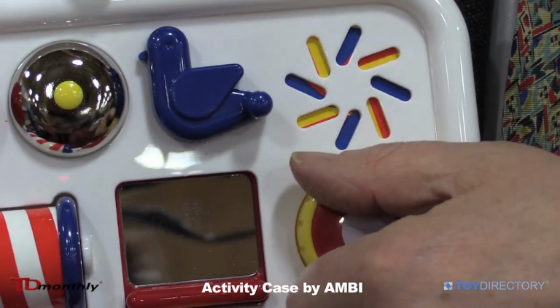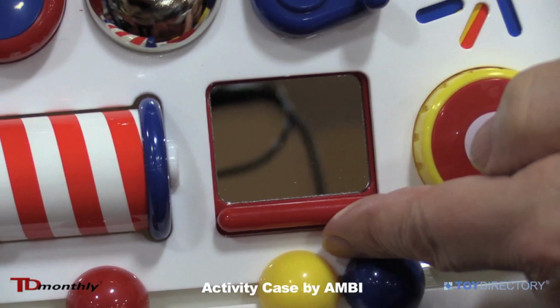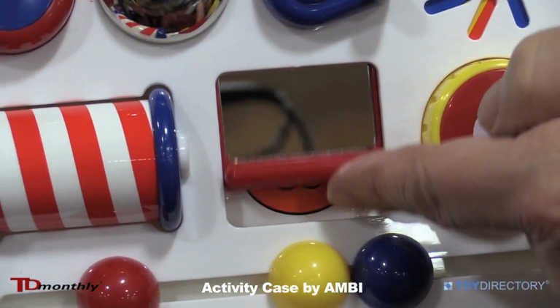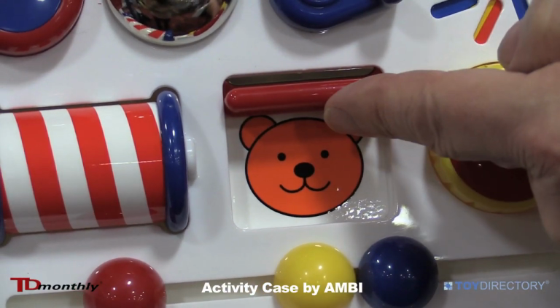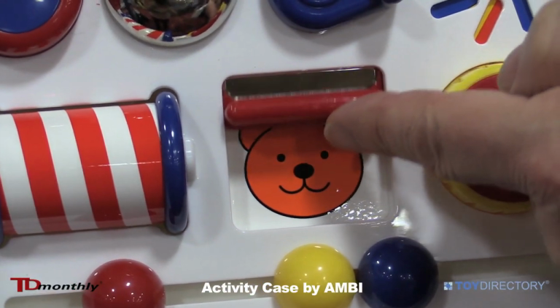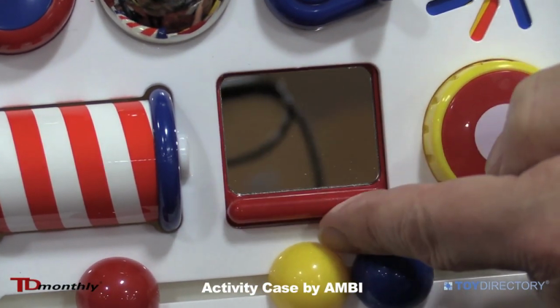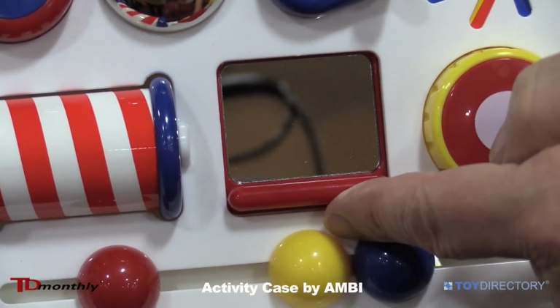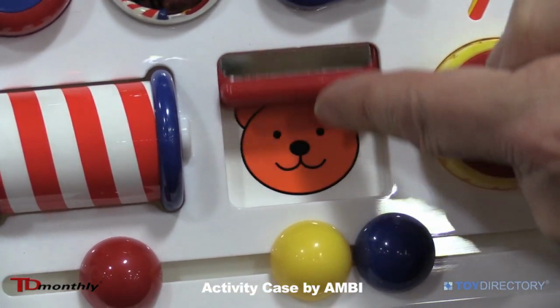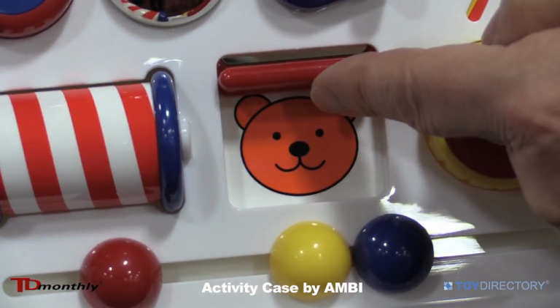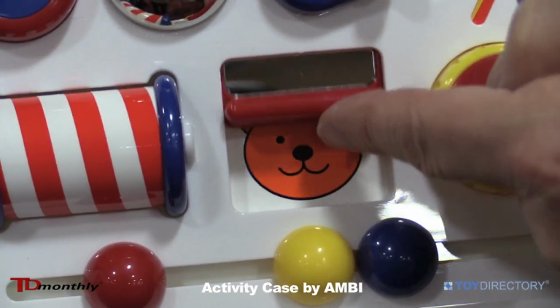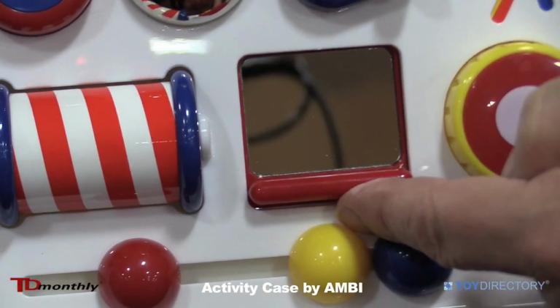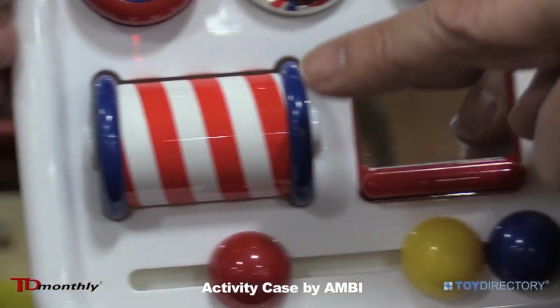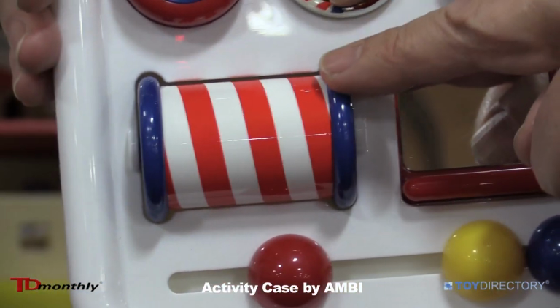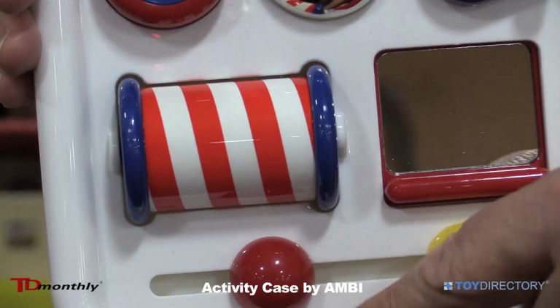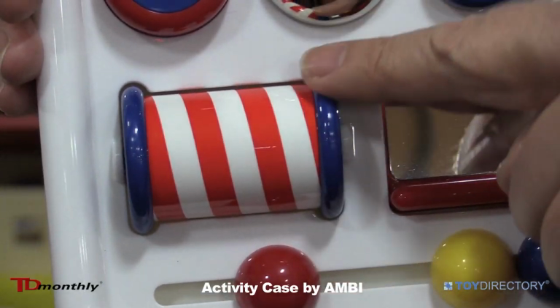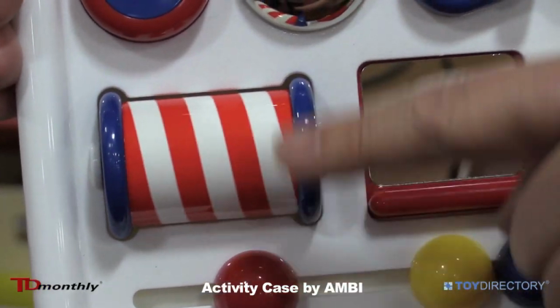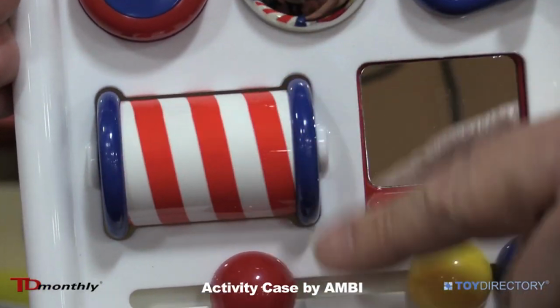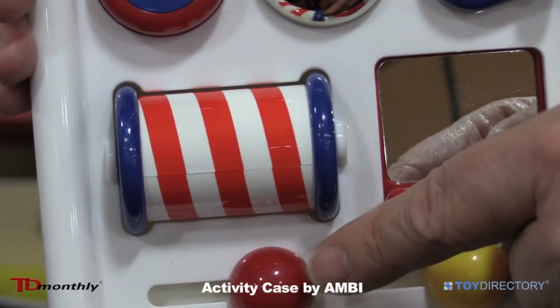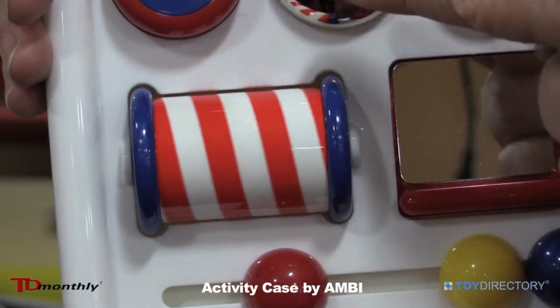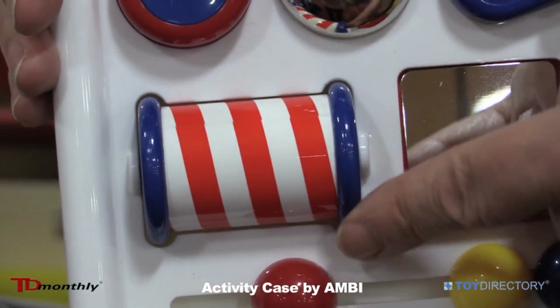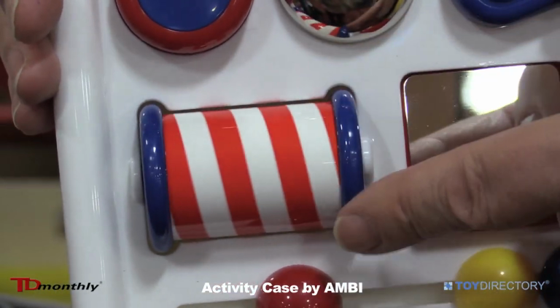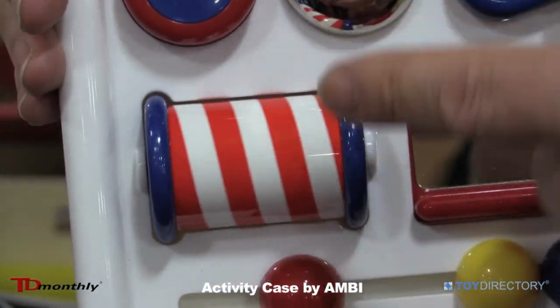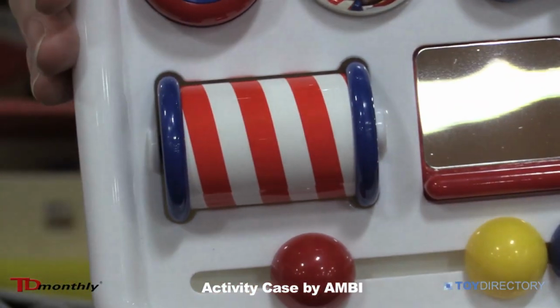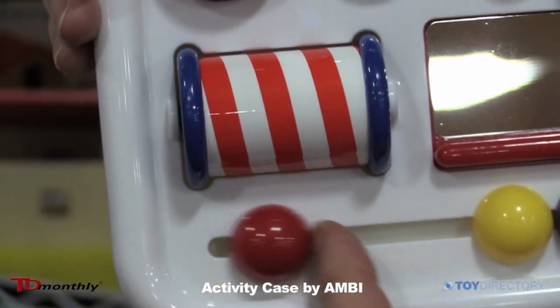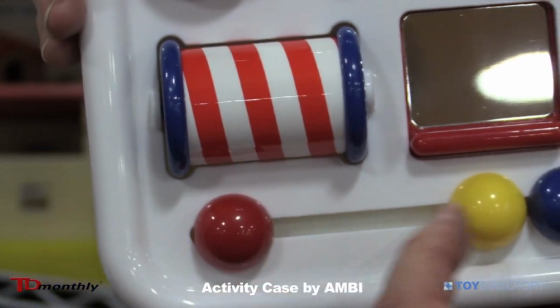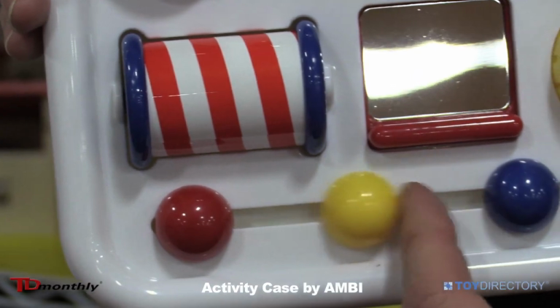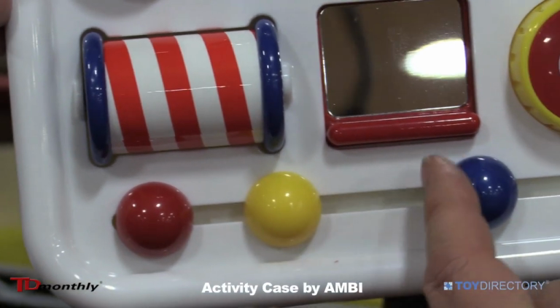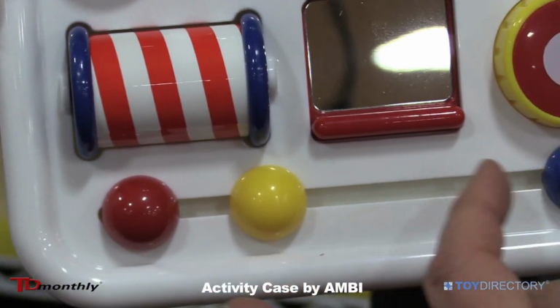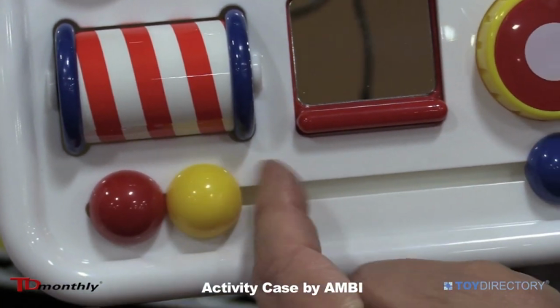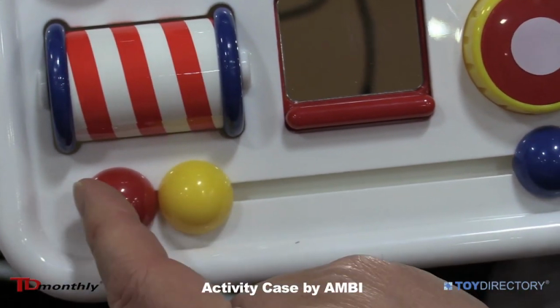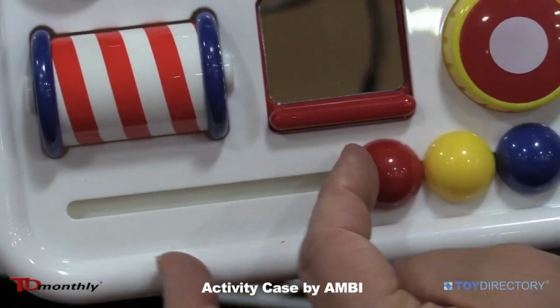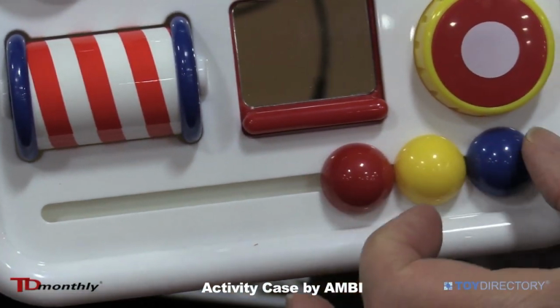Open up the mirrored window and surprise, twirl the barber pole, and slide the beads back and forth. Perfect size for a young child.